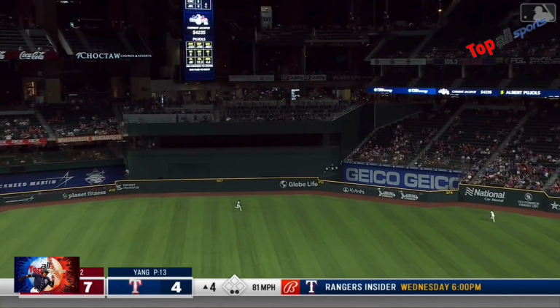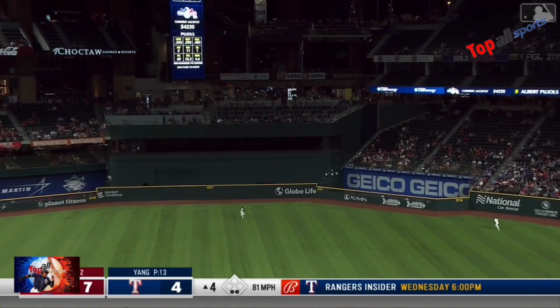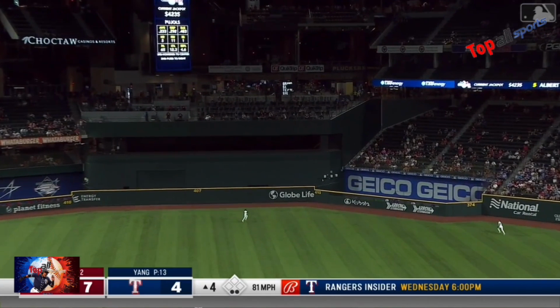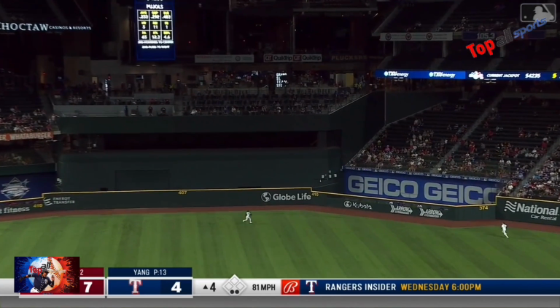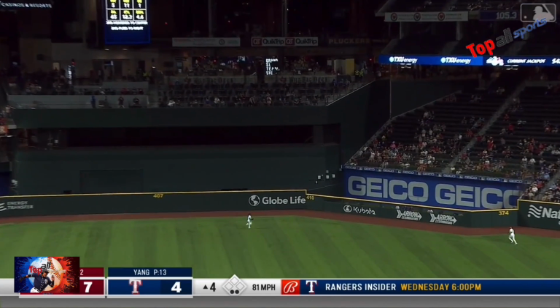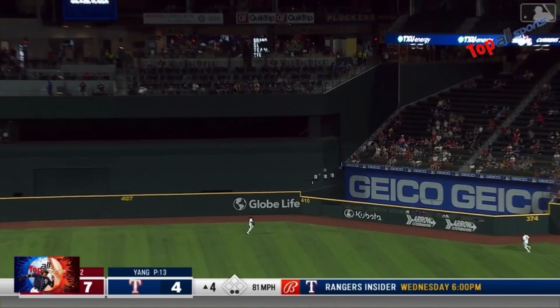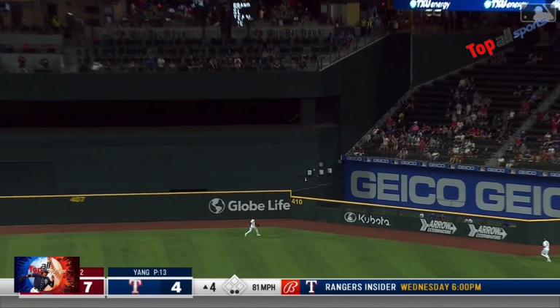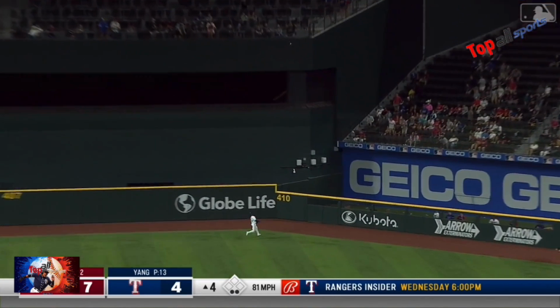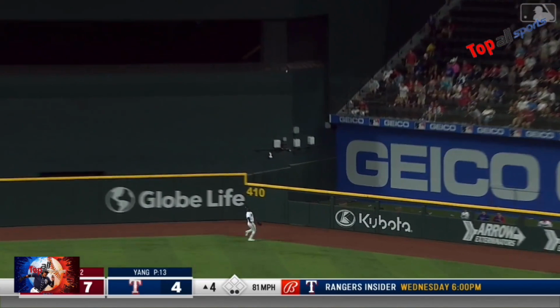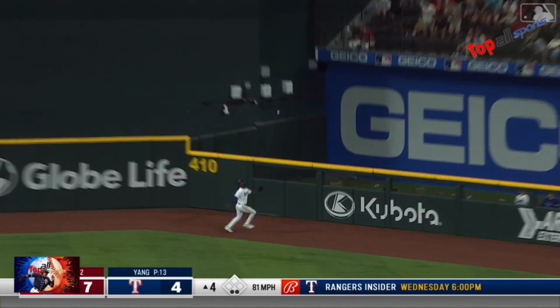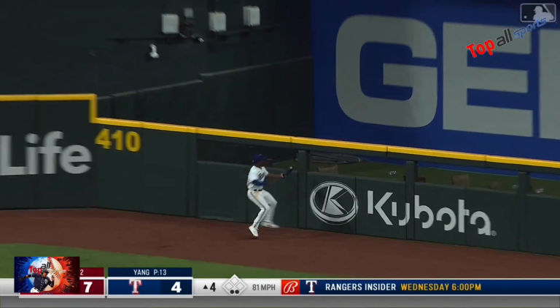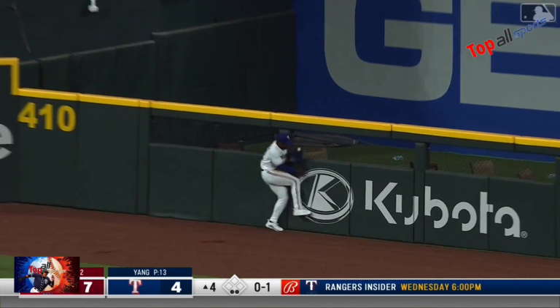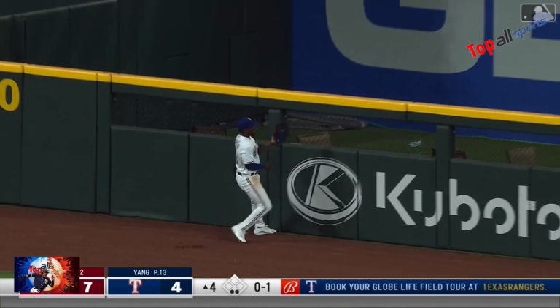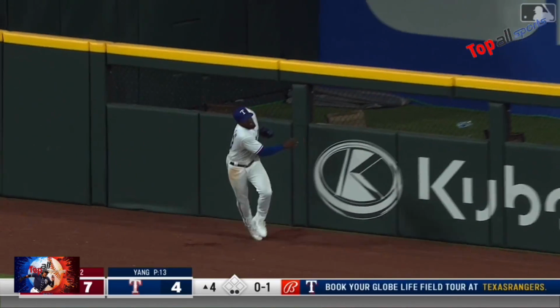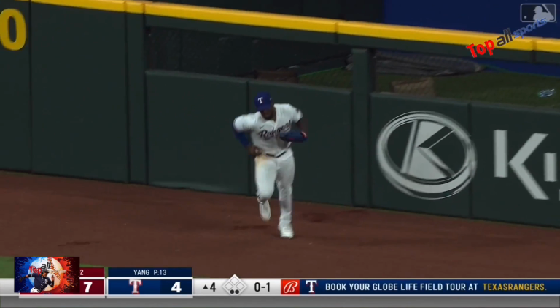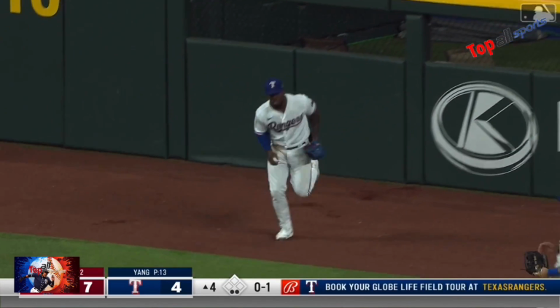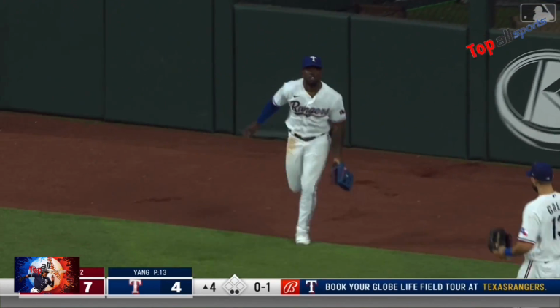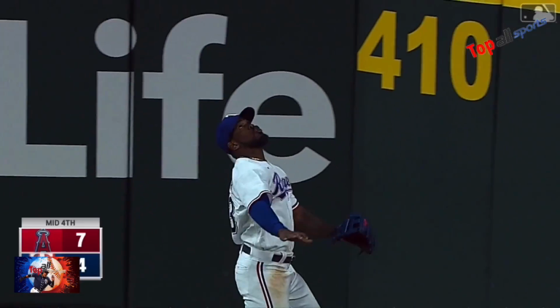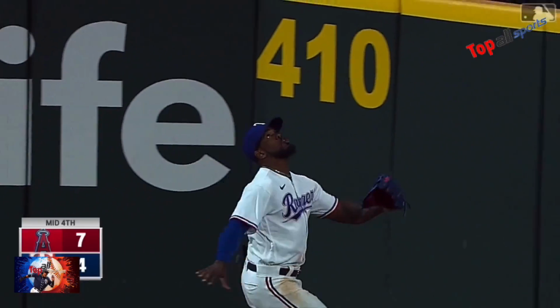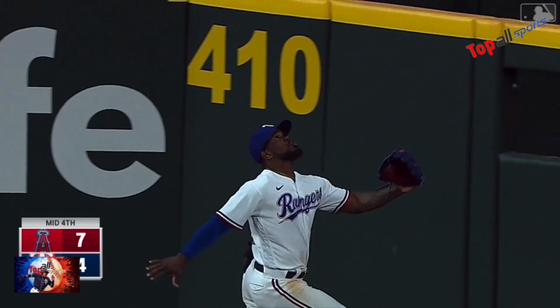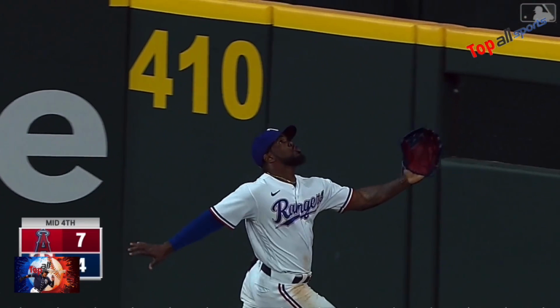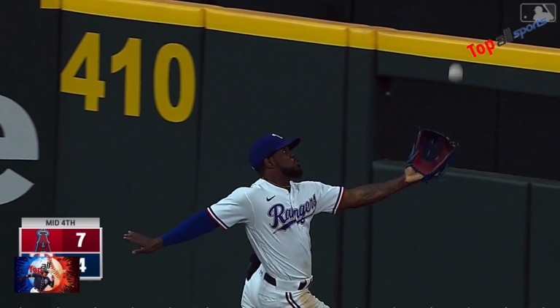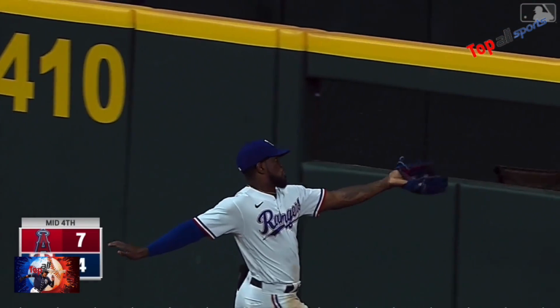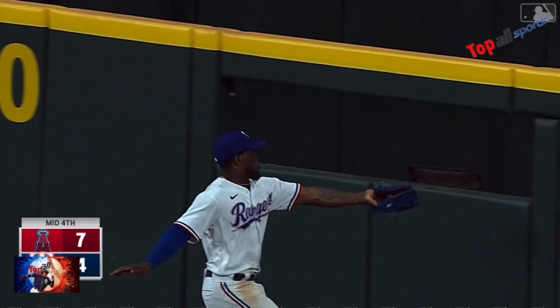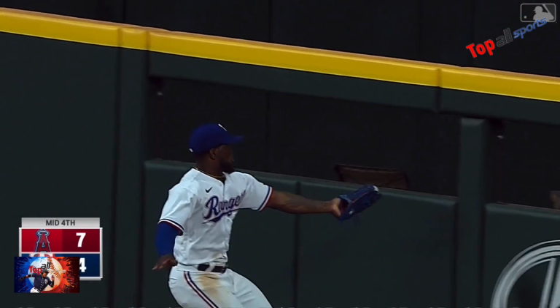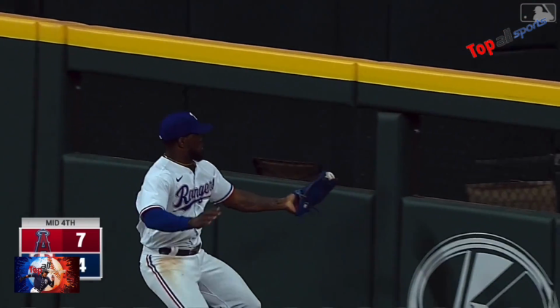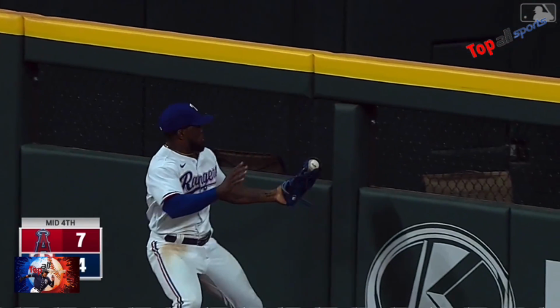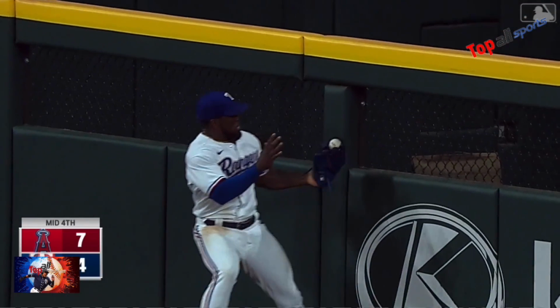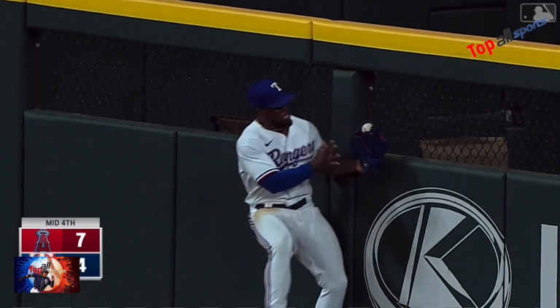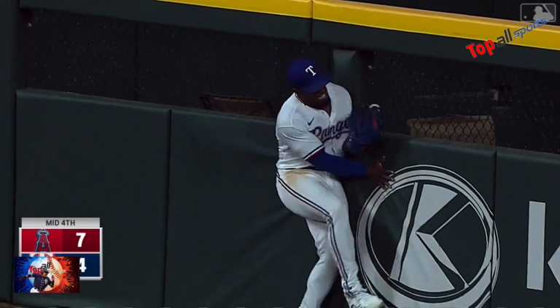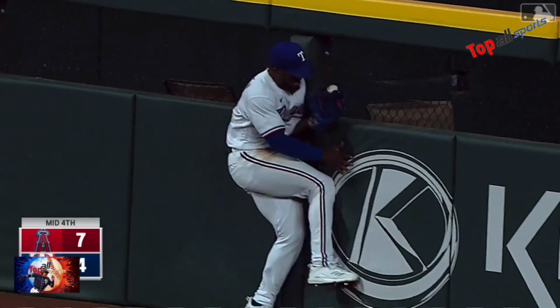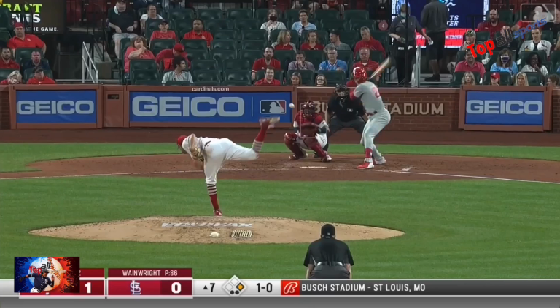Another fly ball to center with a lot of backspin on it again. Garcia back and he makes the catch. Wow — right before banging into the fence. No big deal, he's out.